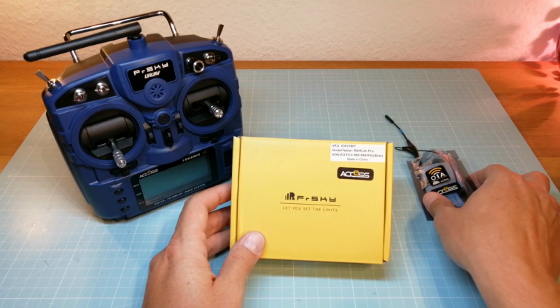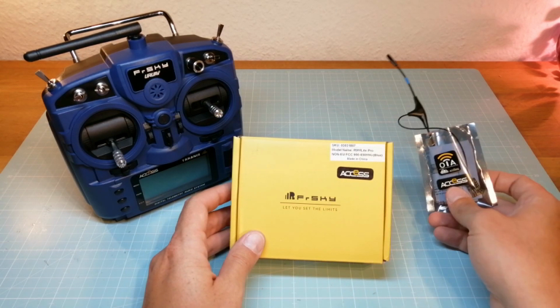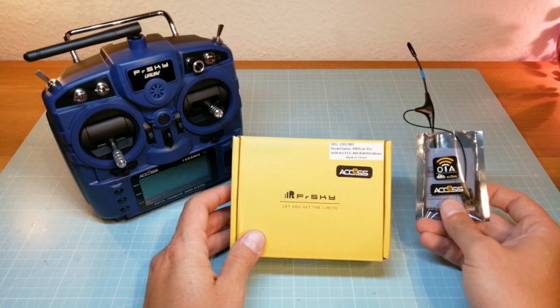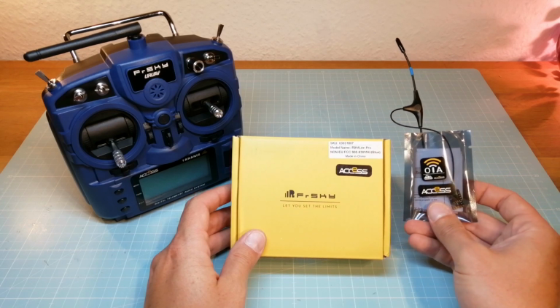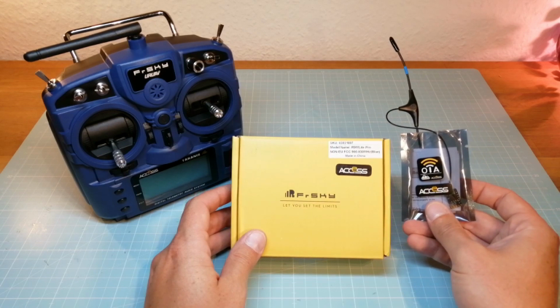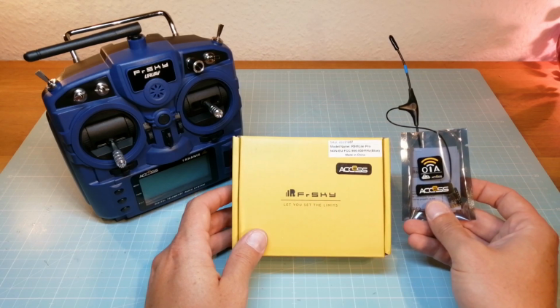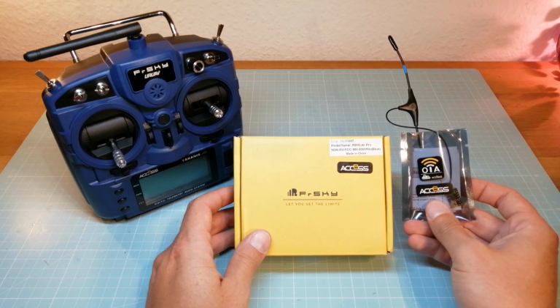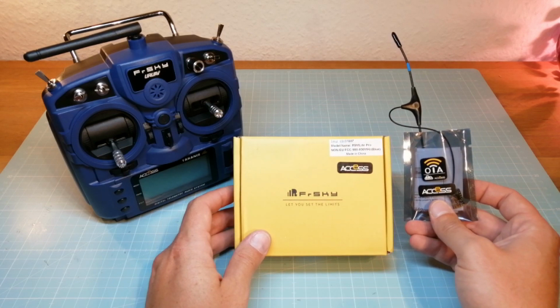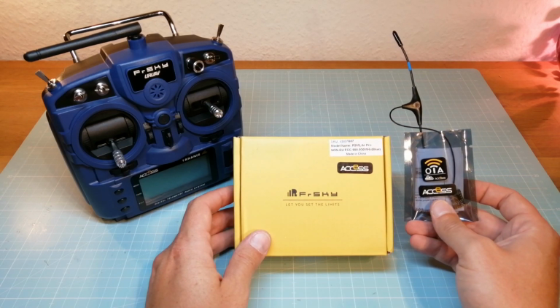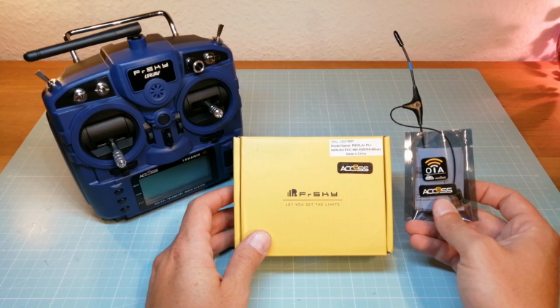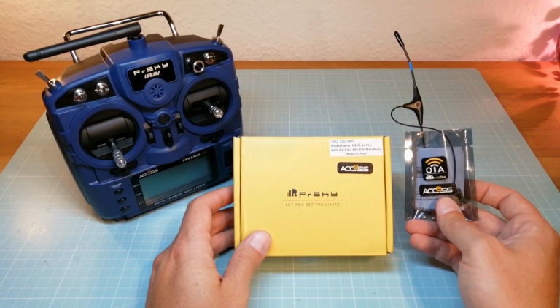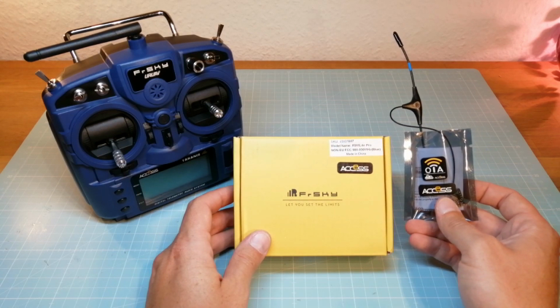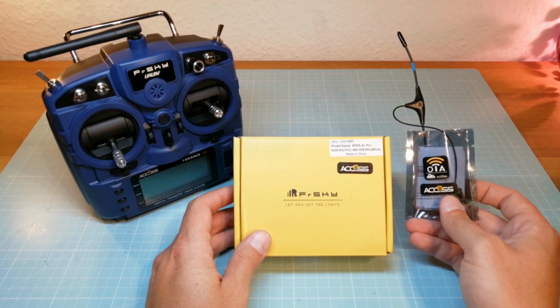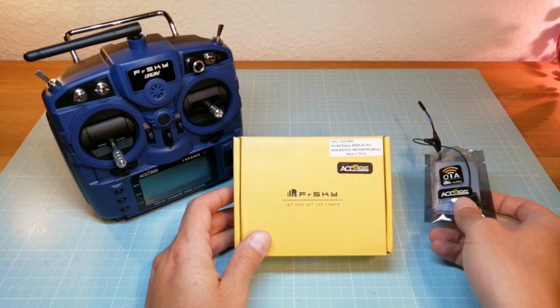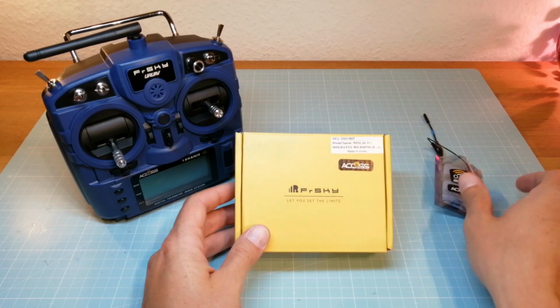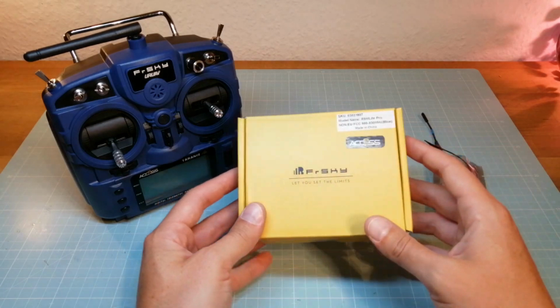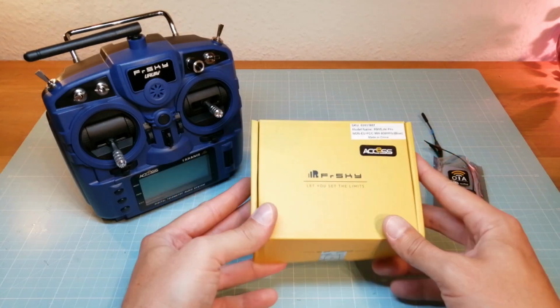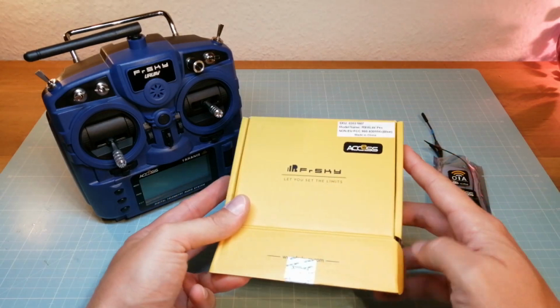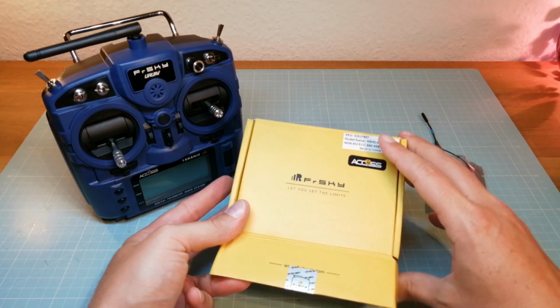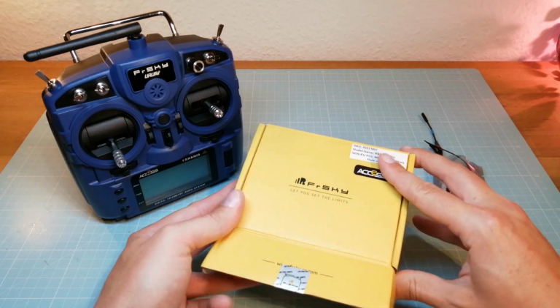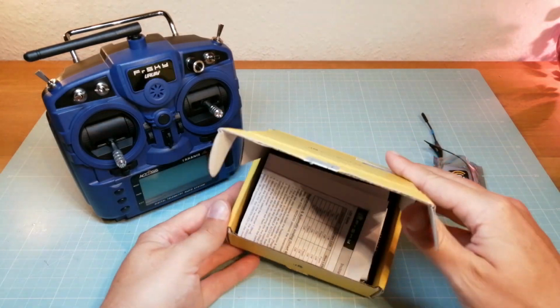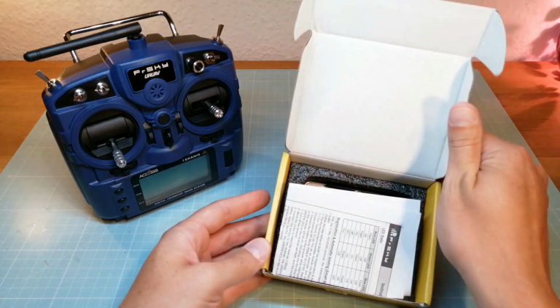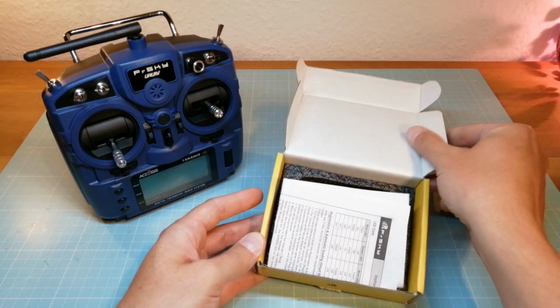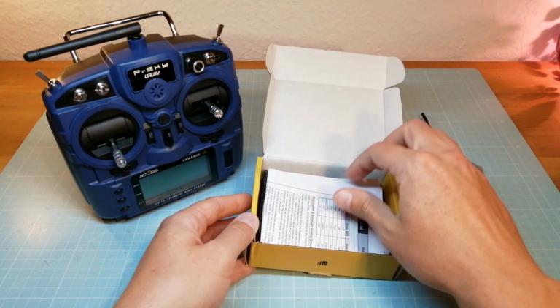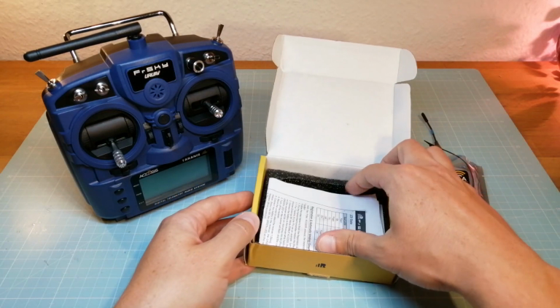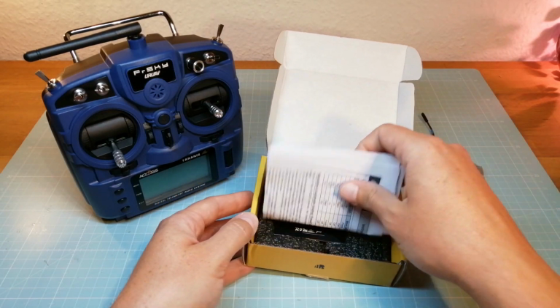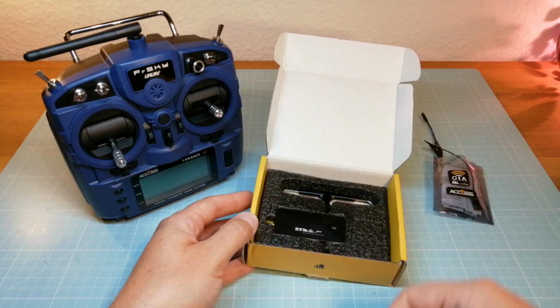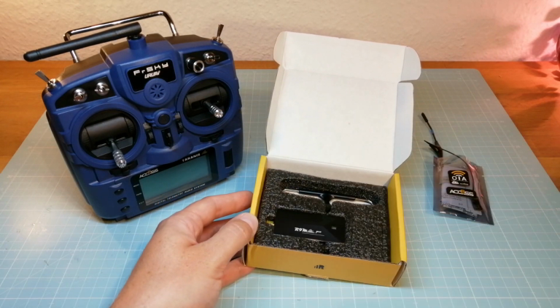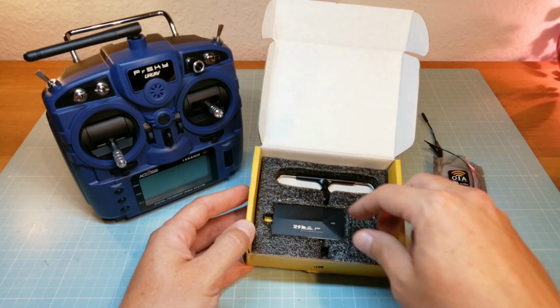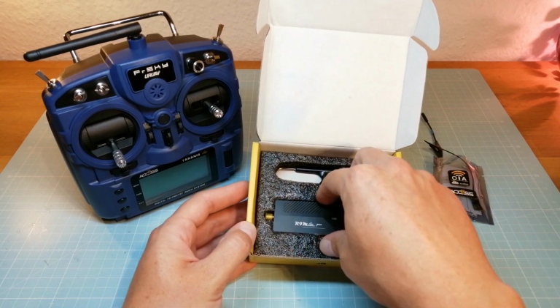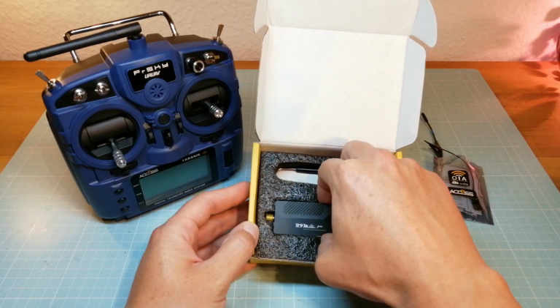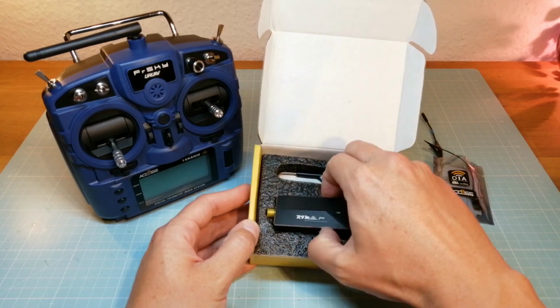In order to use the new XS protocol we also need a R9 Auto Receiver with the XS firmware. Next, we take the R9 Lite Pro Module out of its box to take a closer look at it.